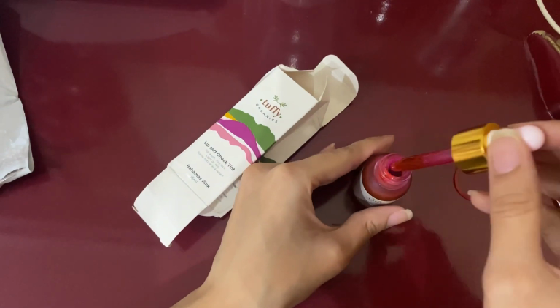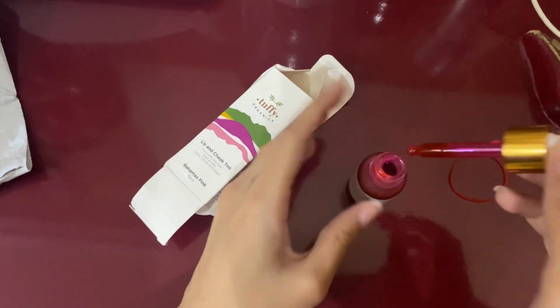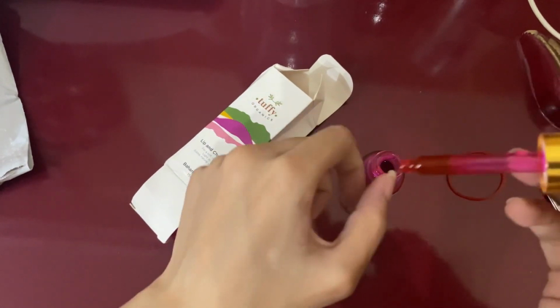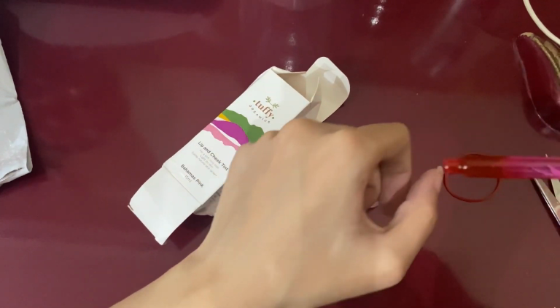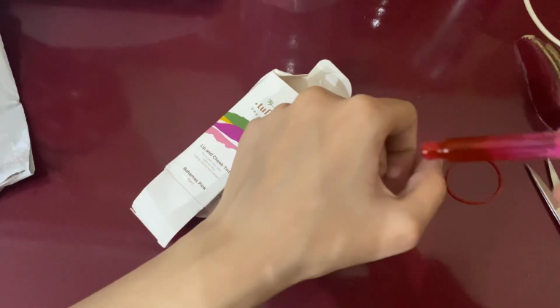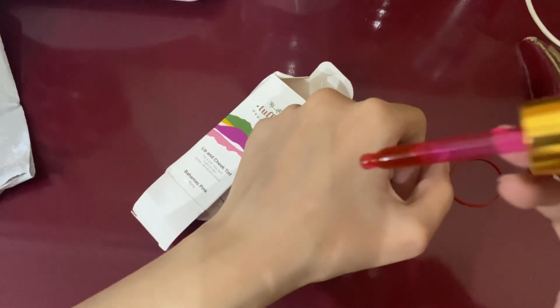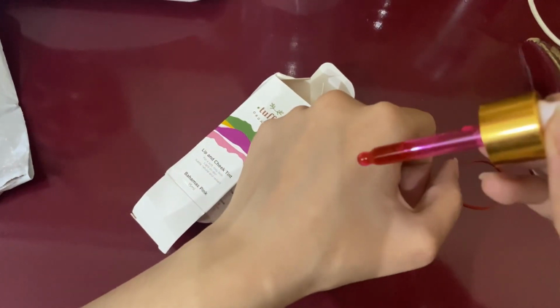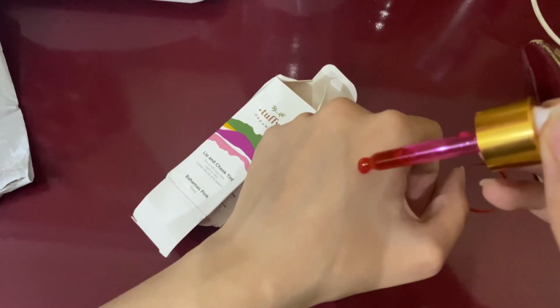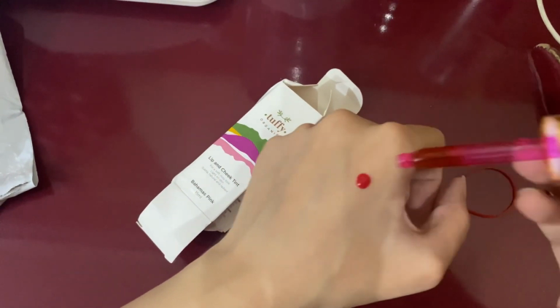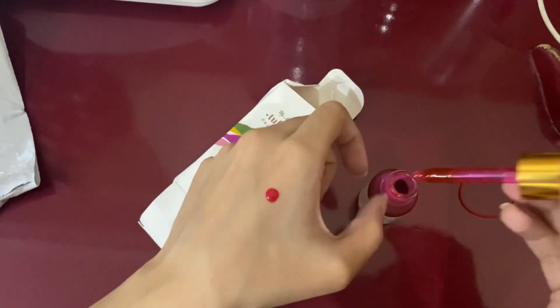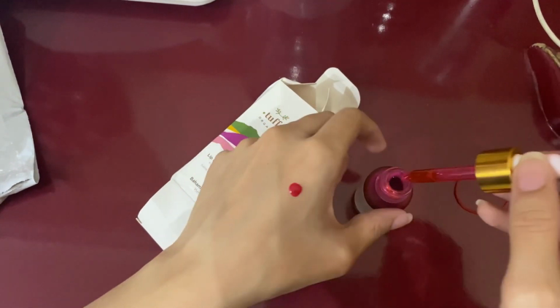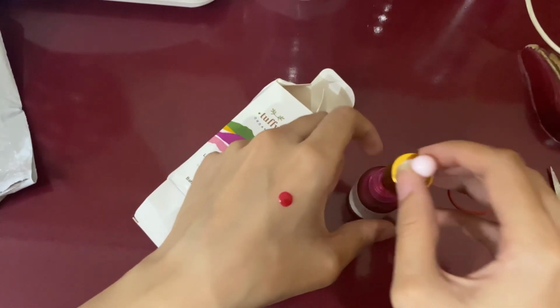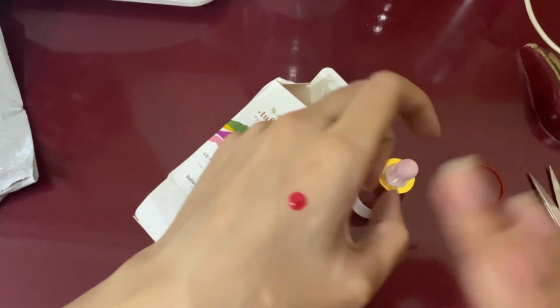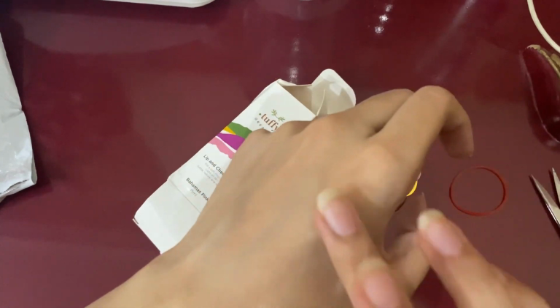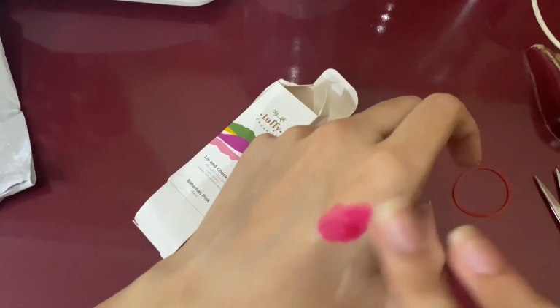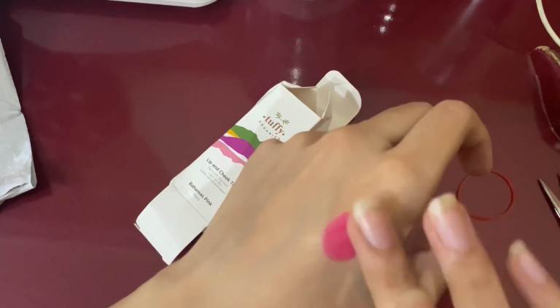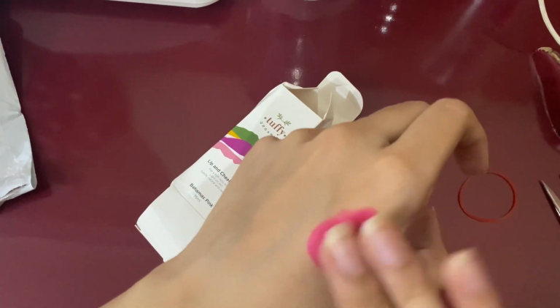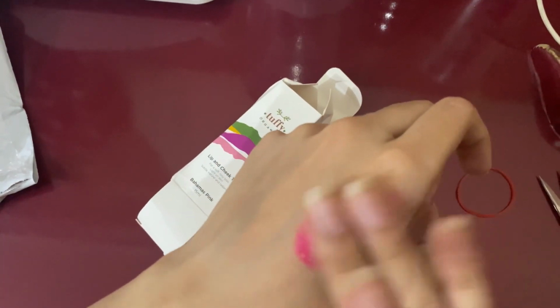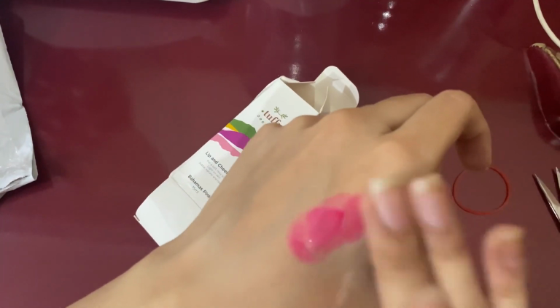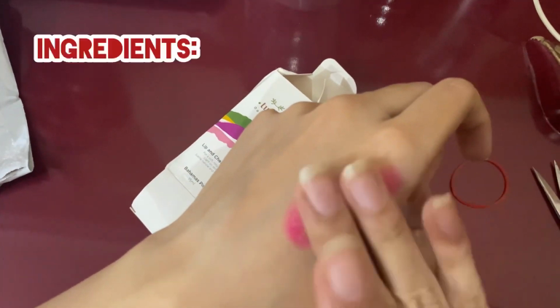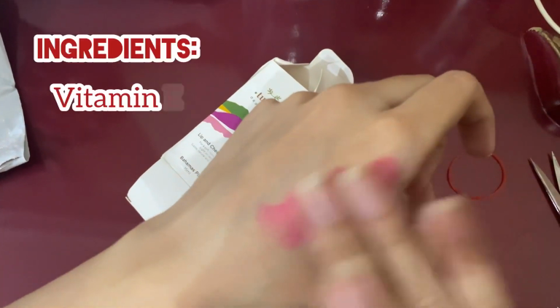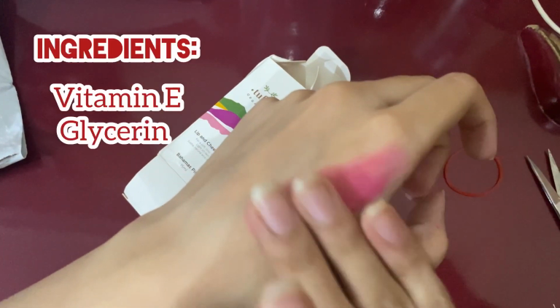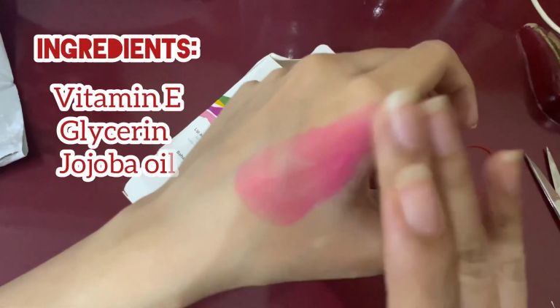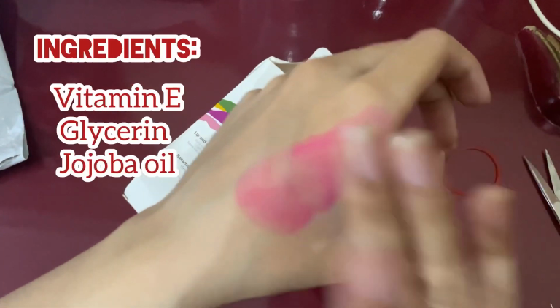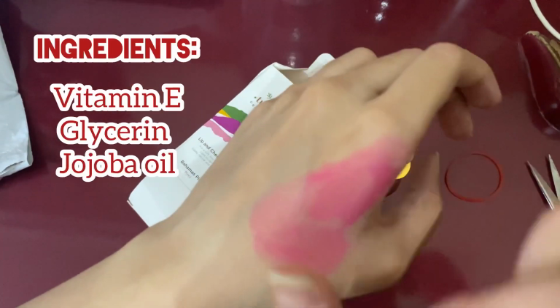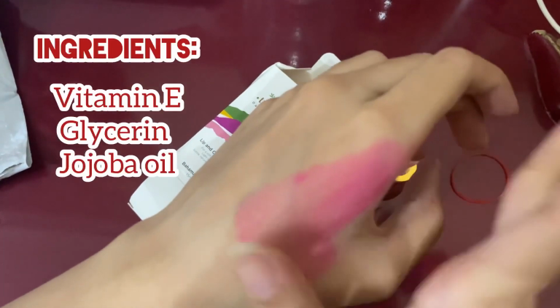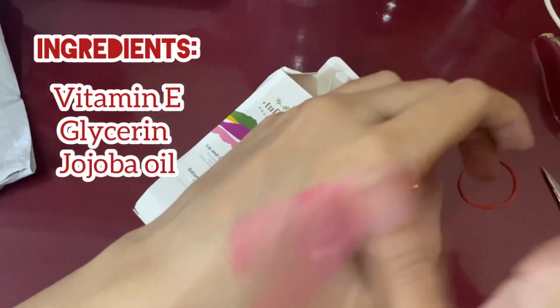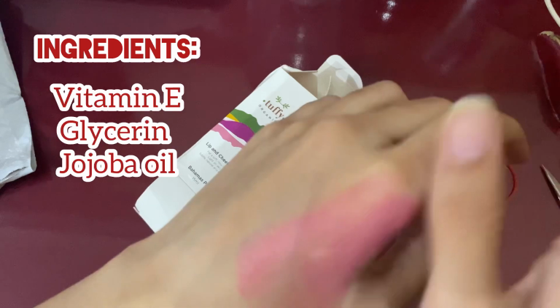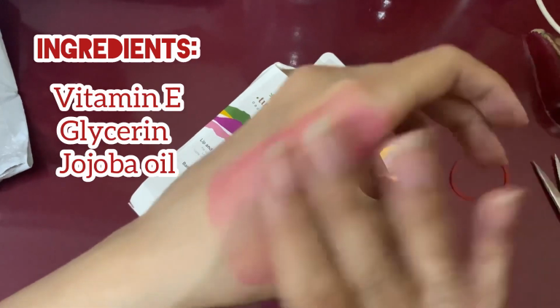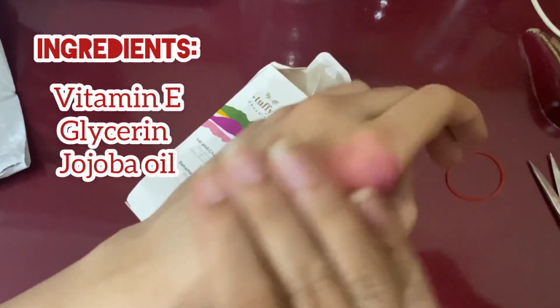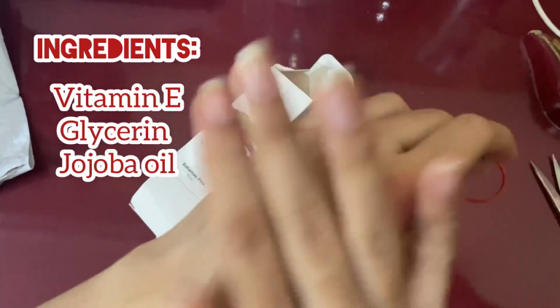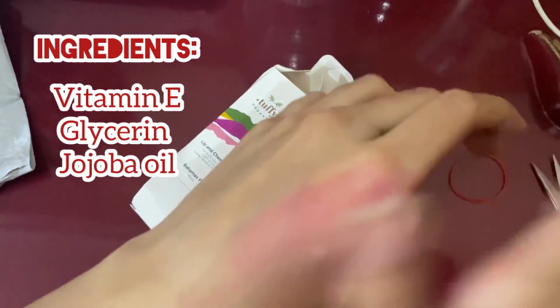It was a bright and neon shade but it gave a nice touch. There are a lot of moisturizing ingredients such as Vitamin E, glycerin, and jojoba oil.